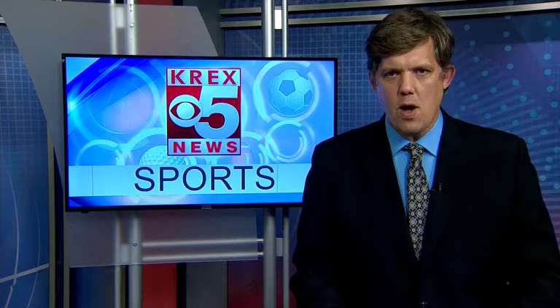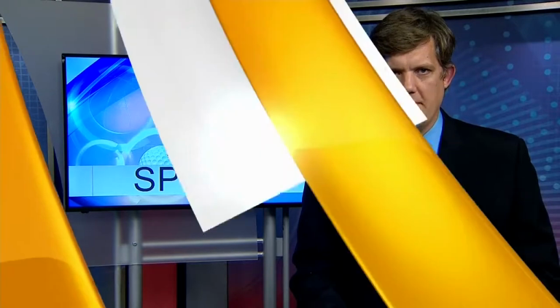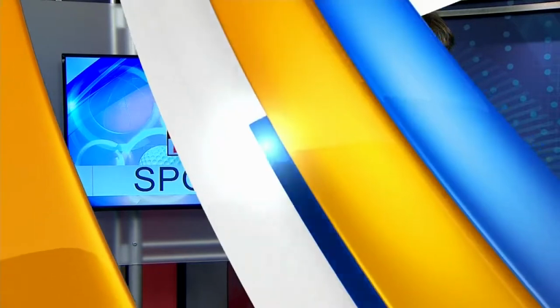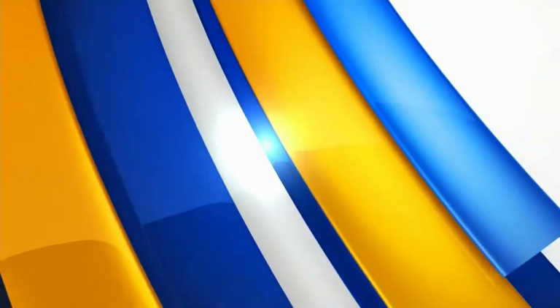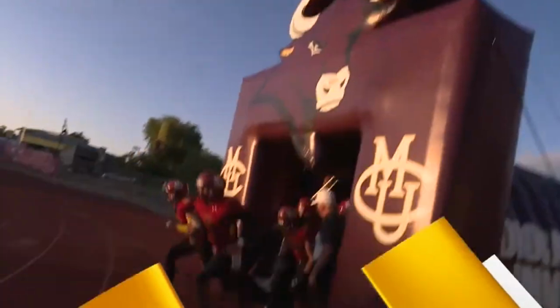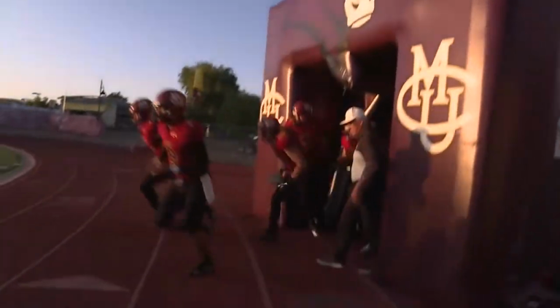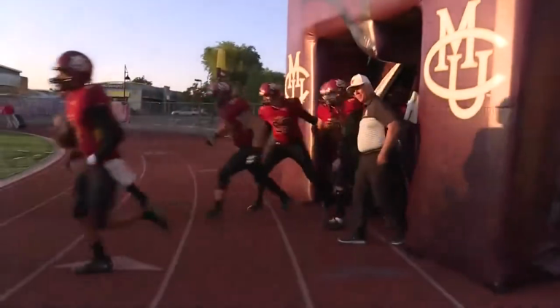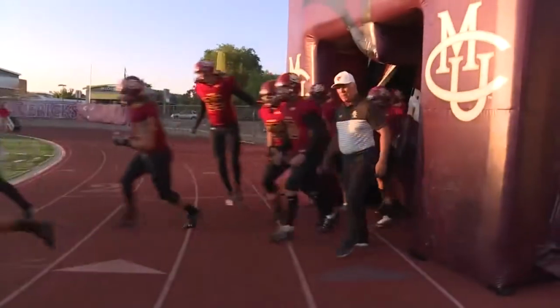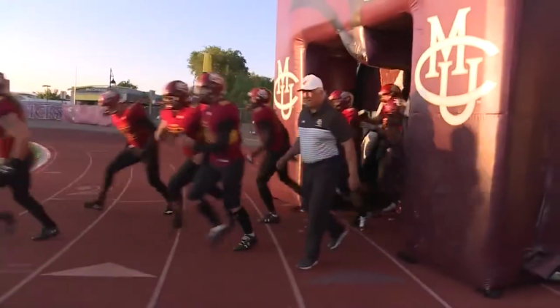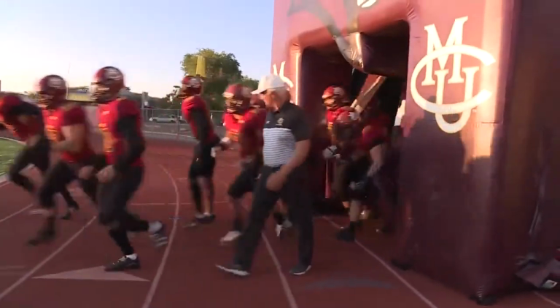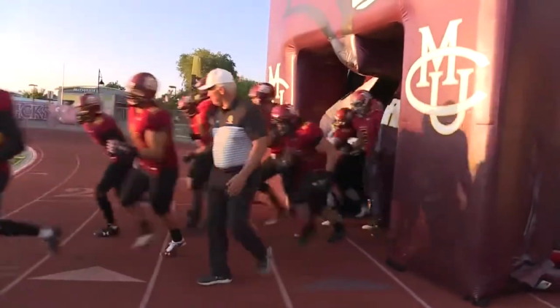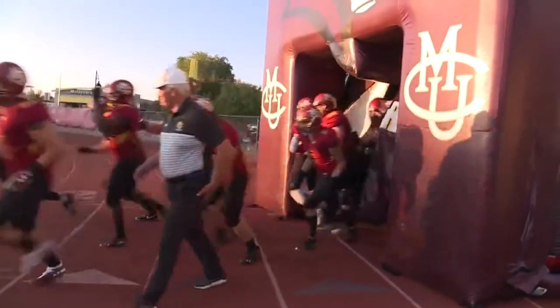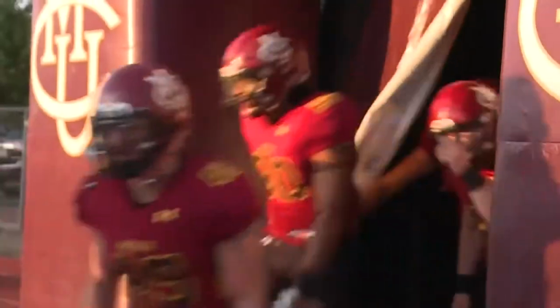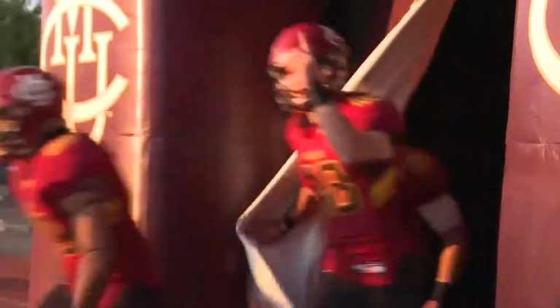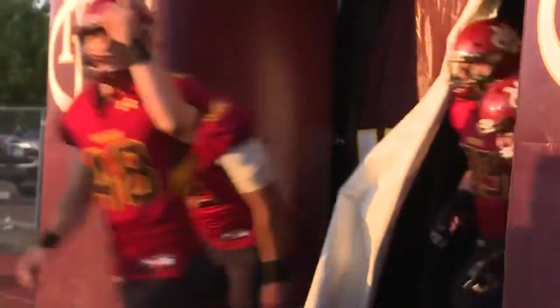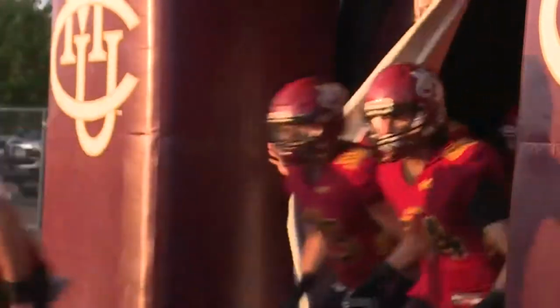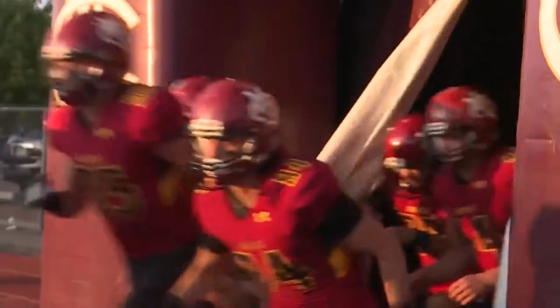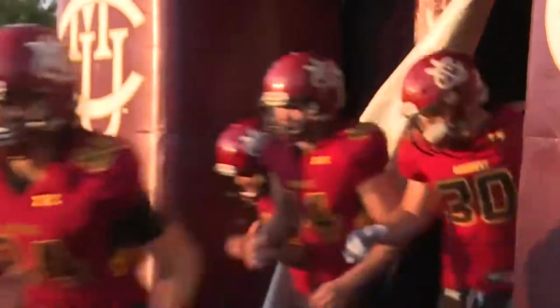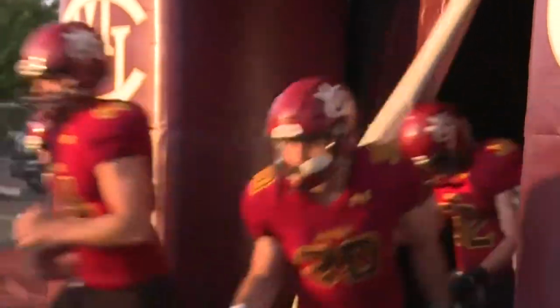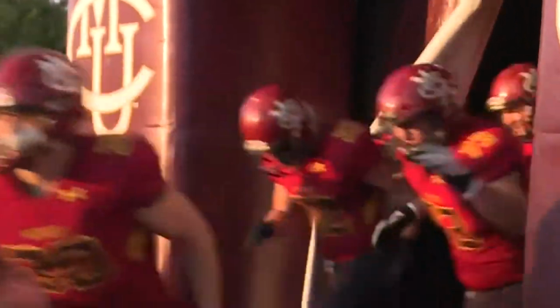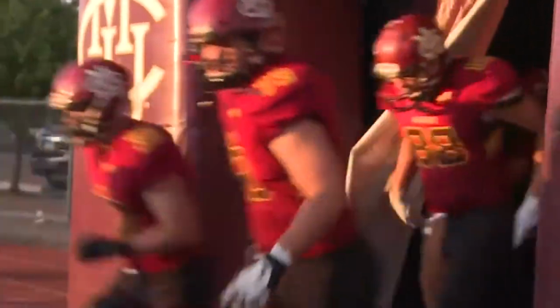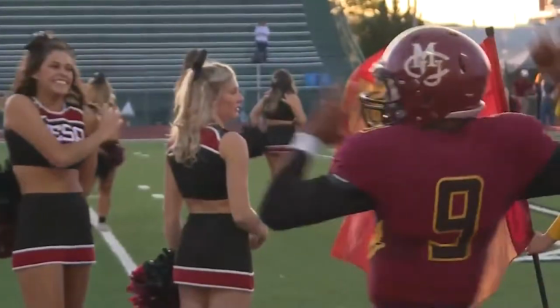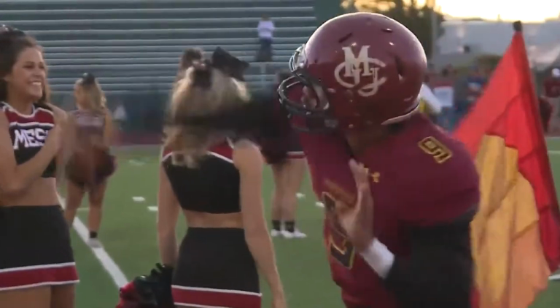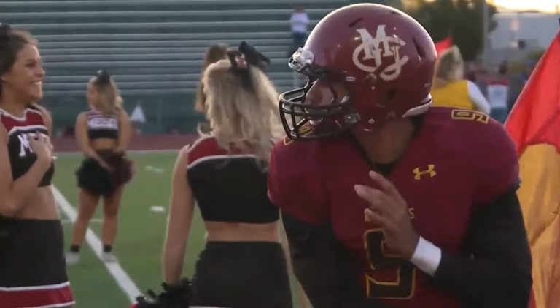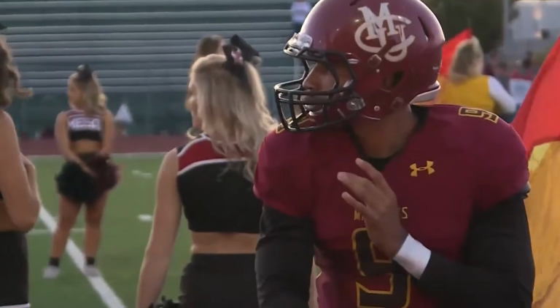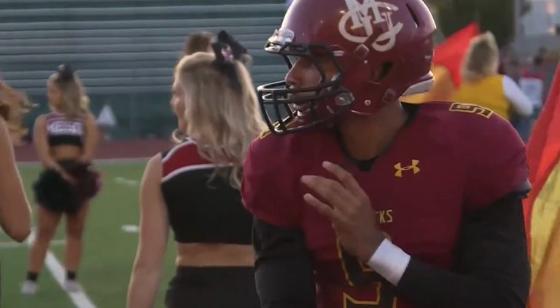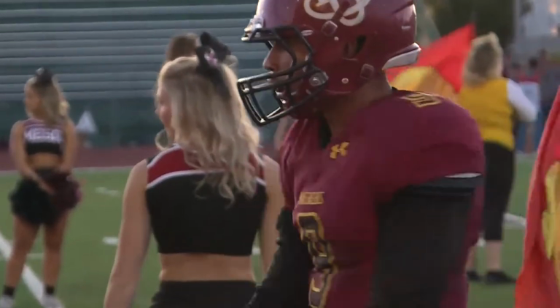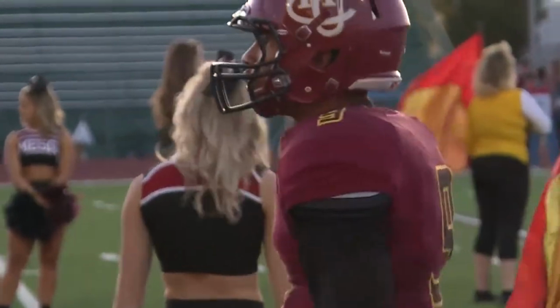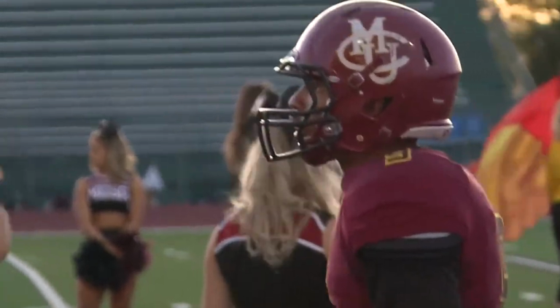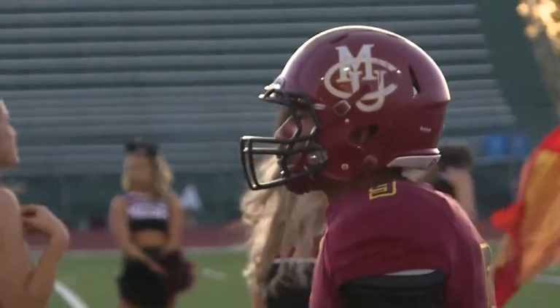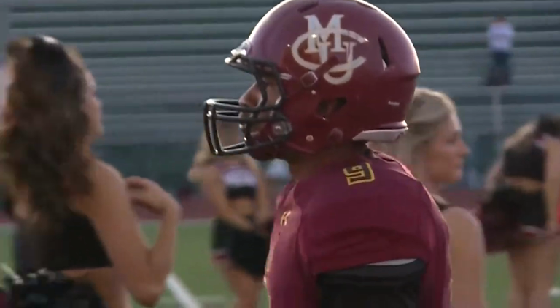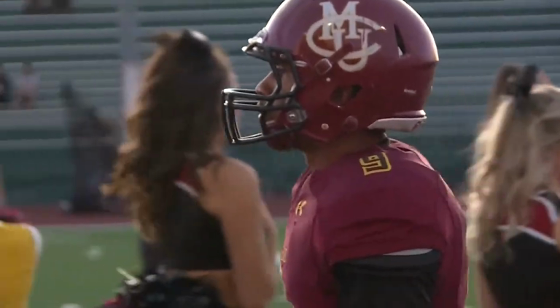Welcome to Stoker Stadium. Mavs looking to stay undefeated in RMAC competition. One problem — so is Western Colorado. Aaron Howard making start number two under center for the Mavs.